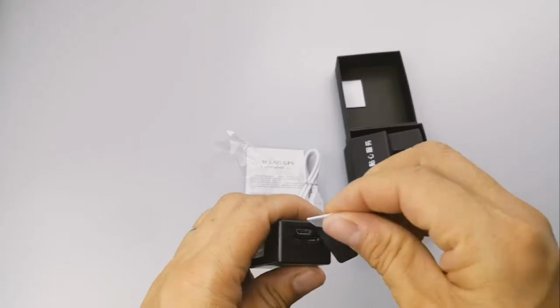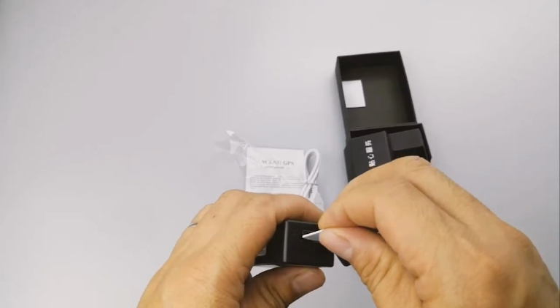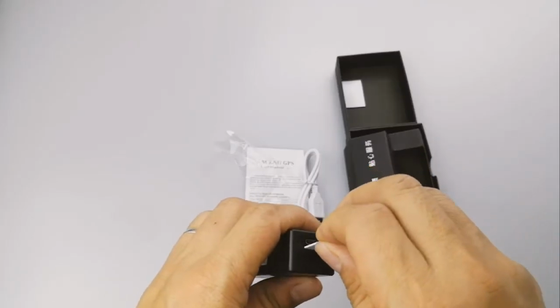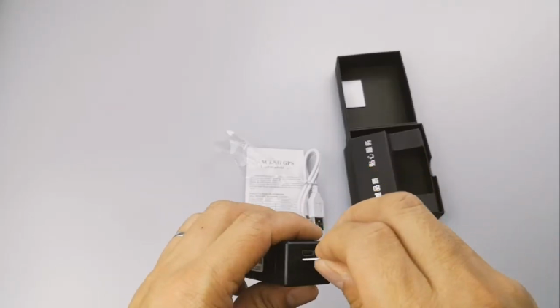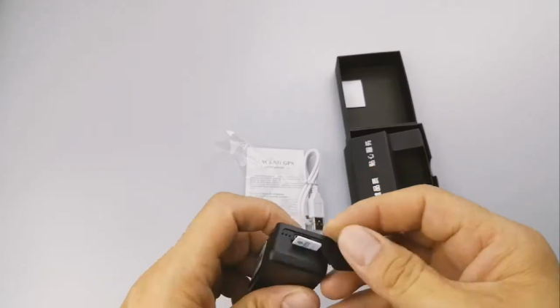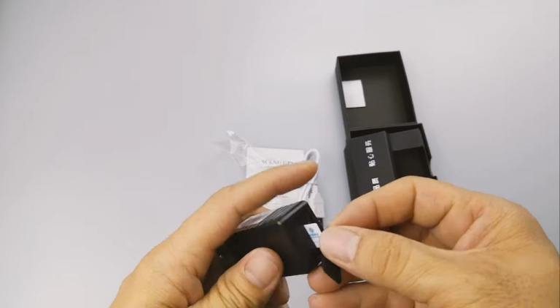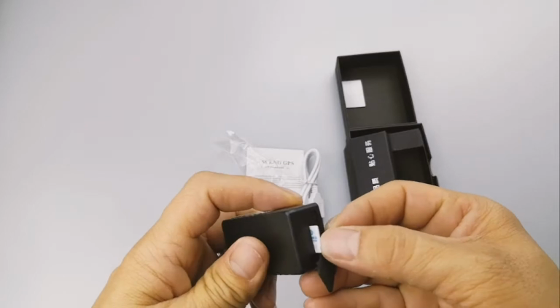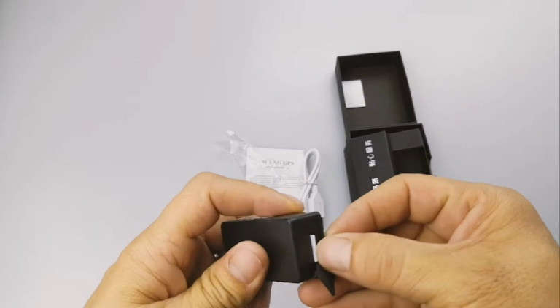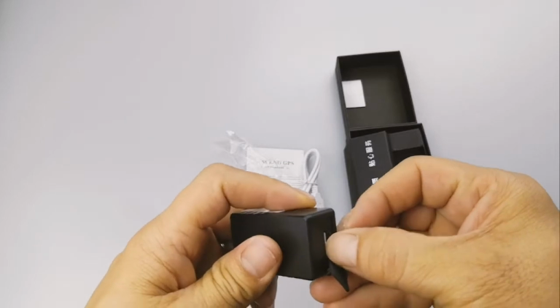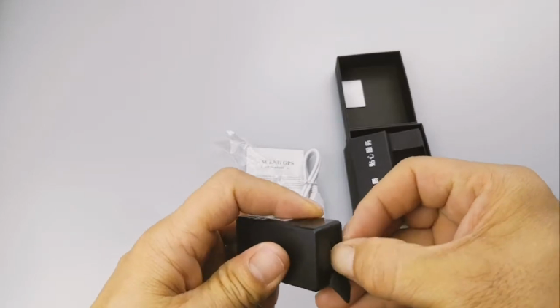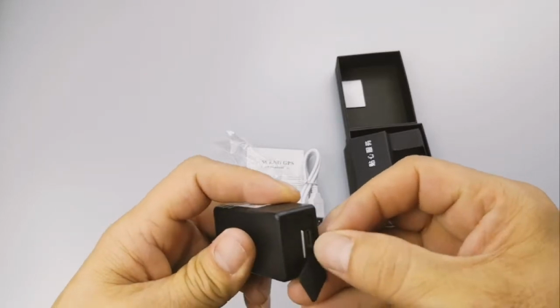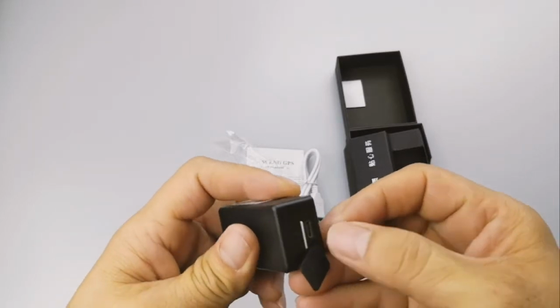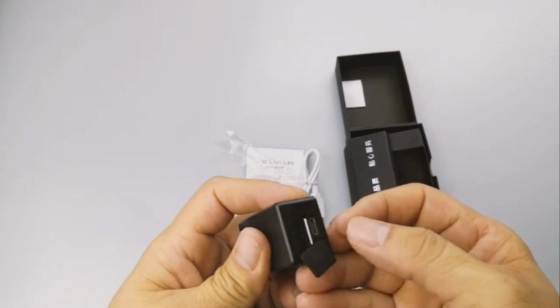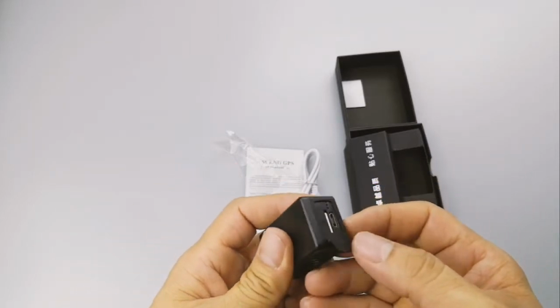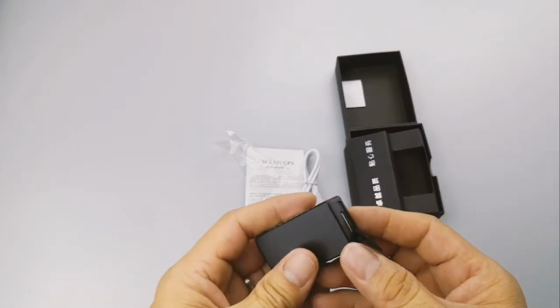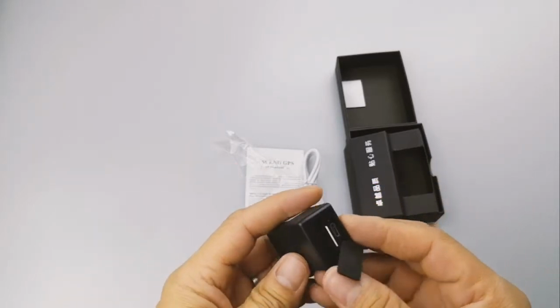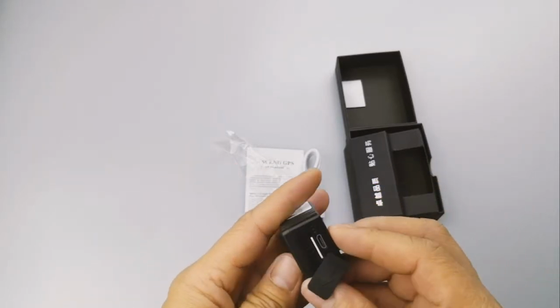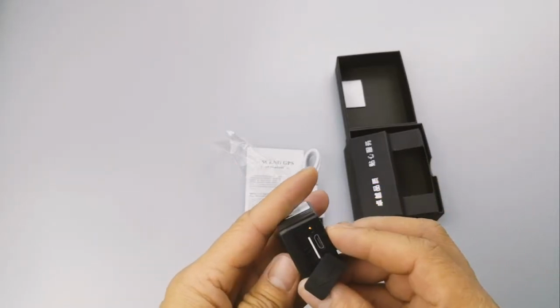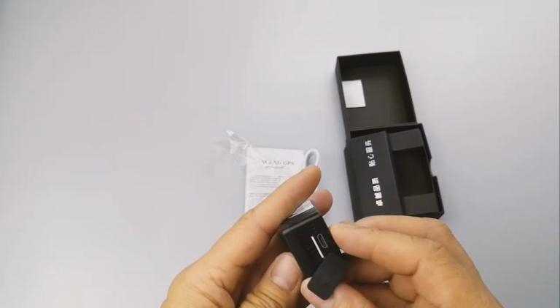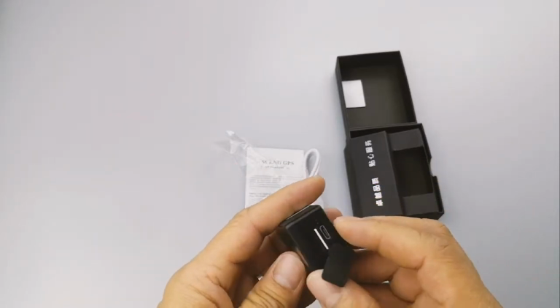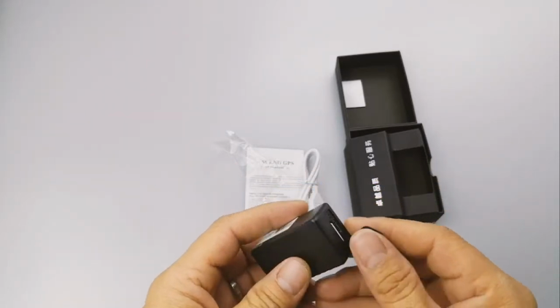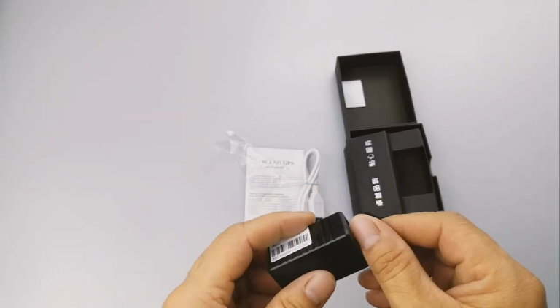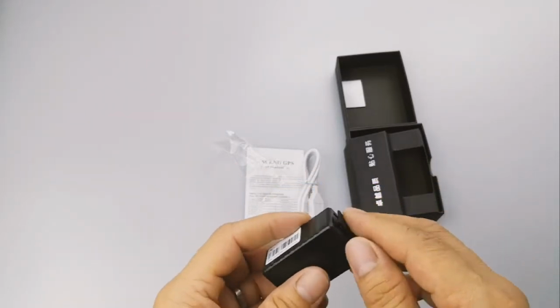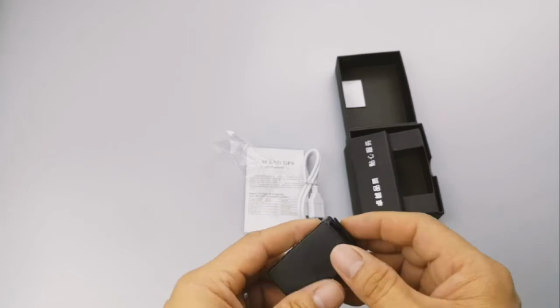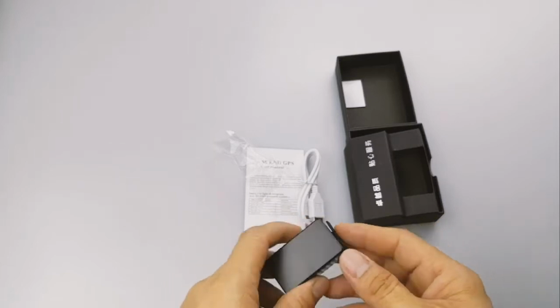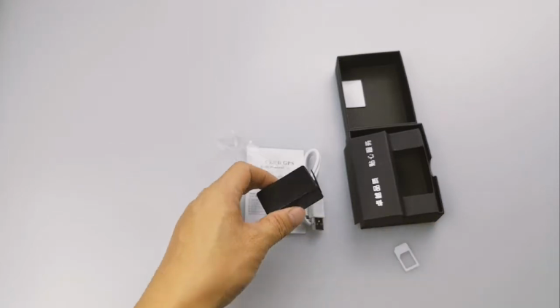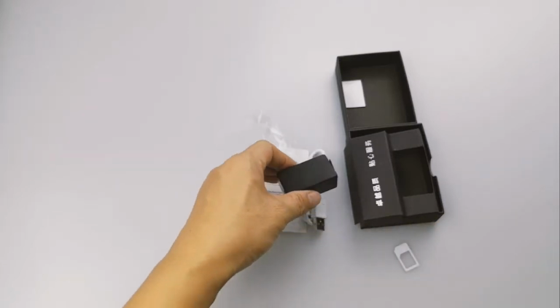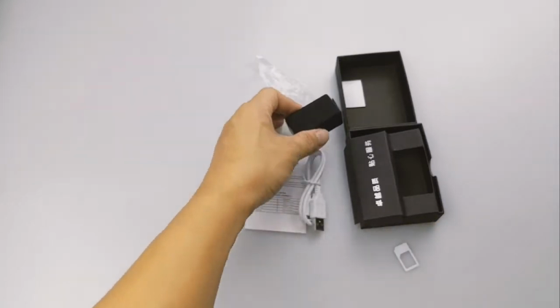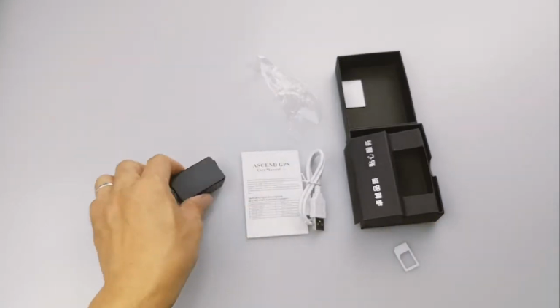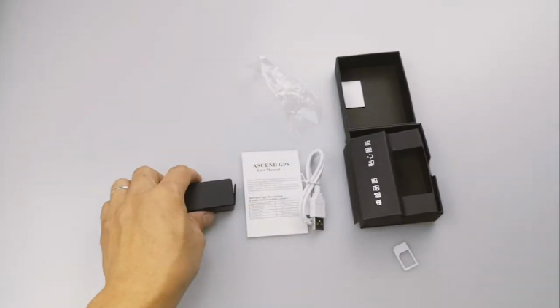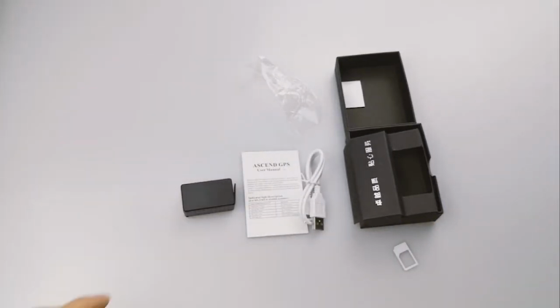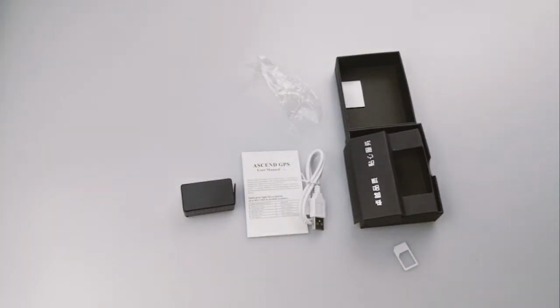After the battery is fully charged, input the SIM card to power on the GPS tracker. The P1 is small and easy to hide. You can place it on any device you want to track.